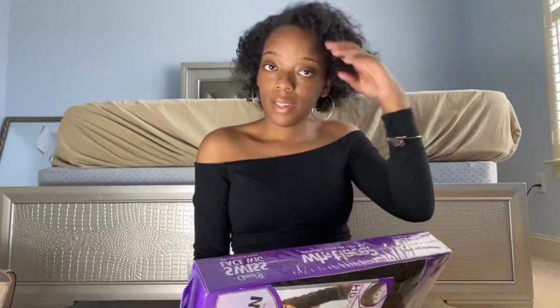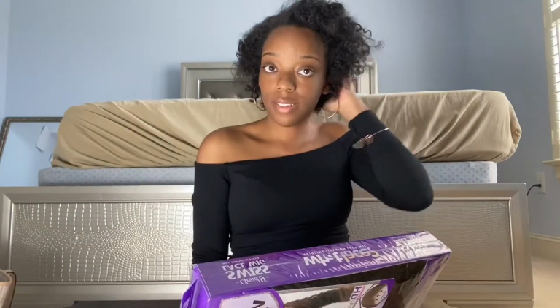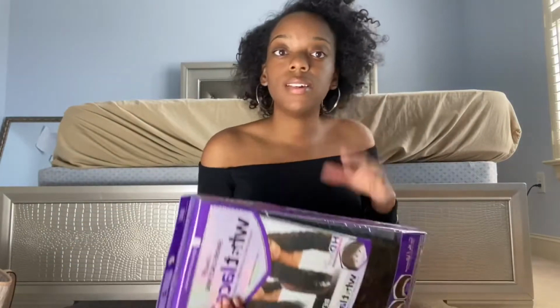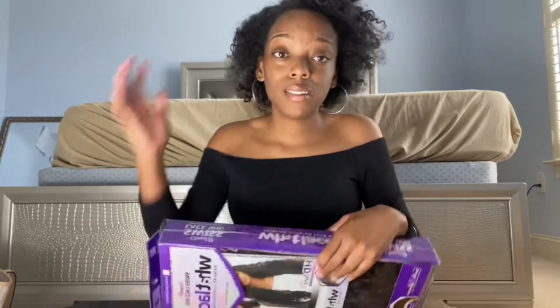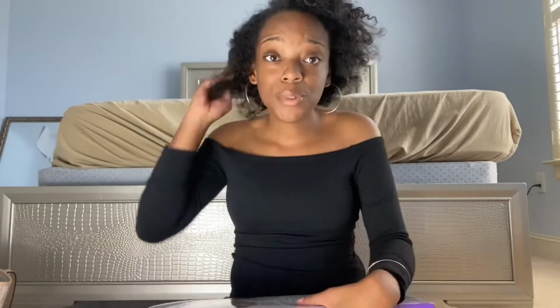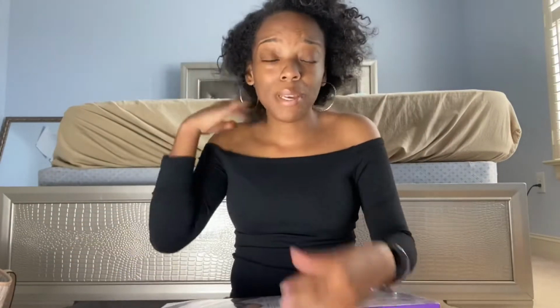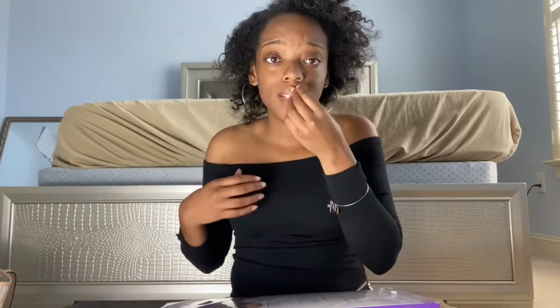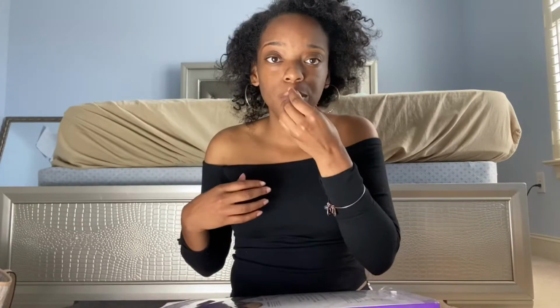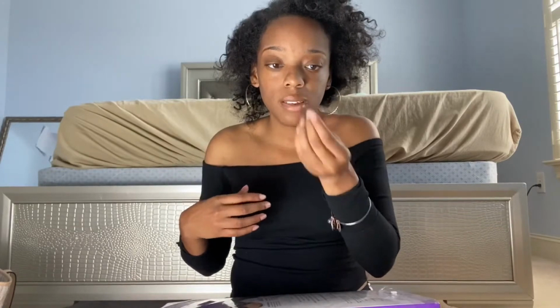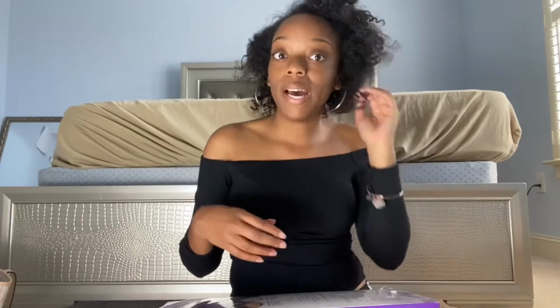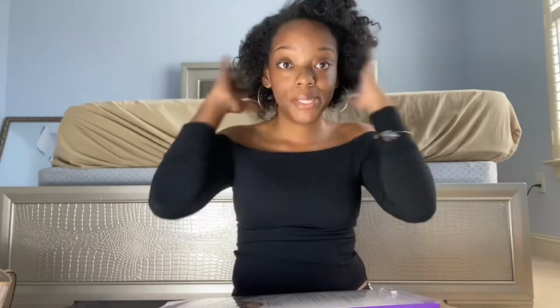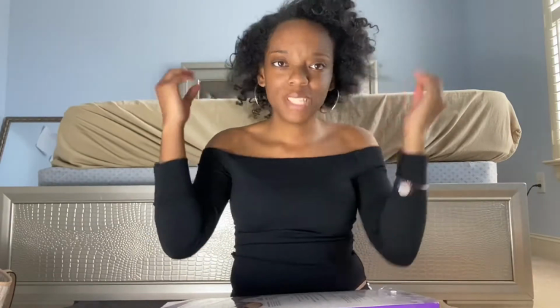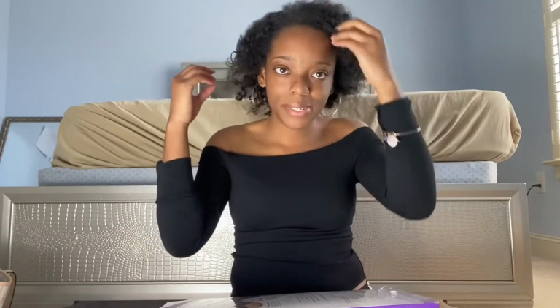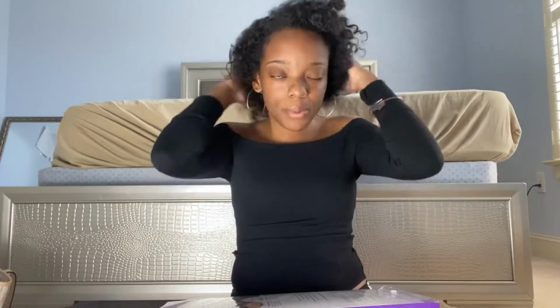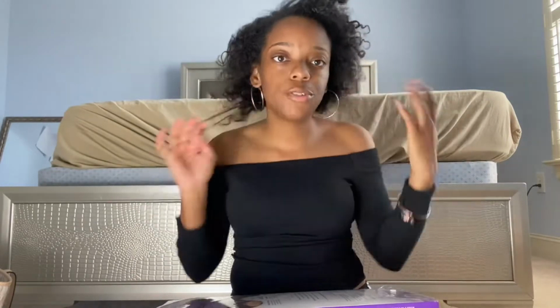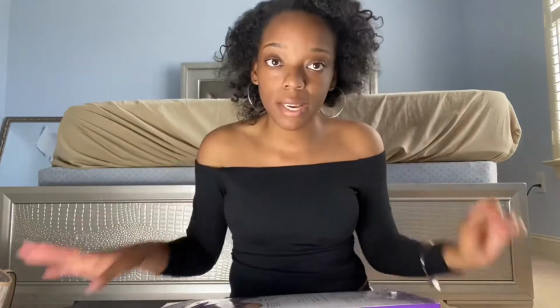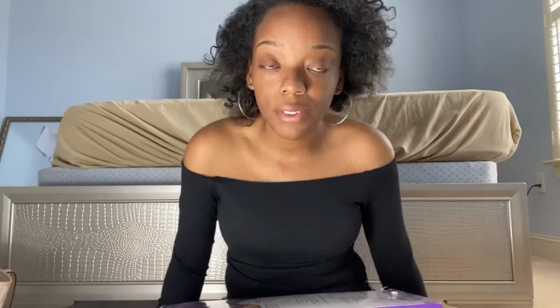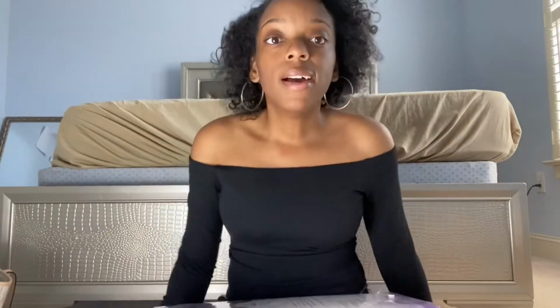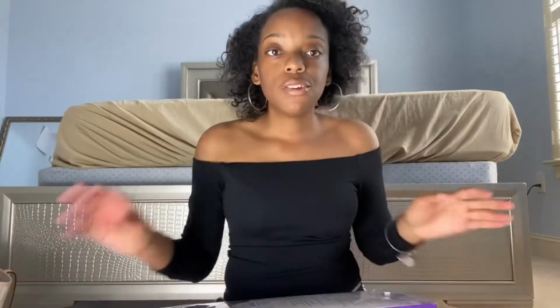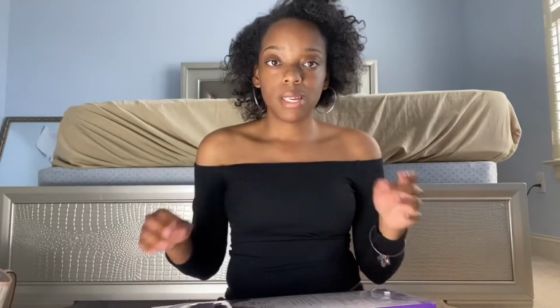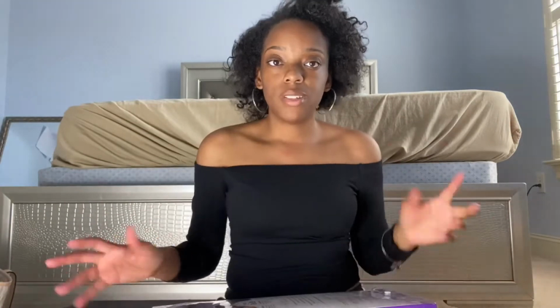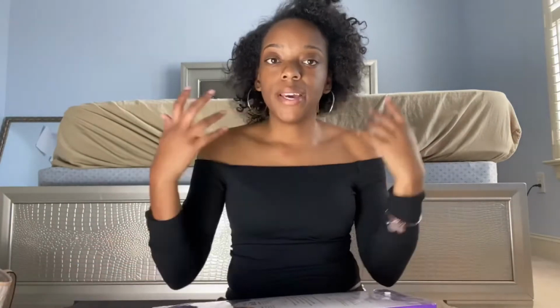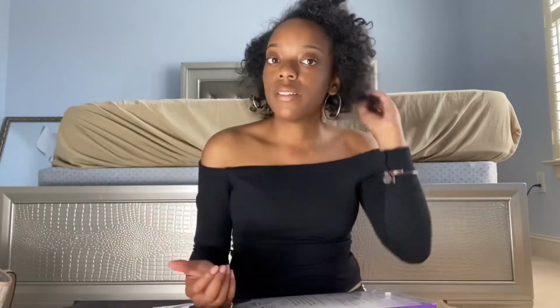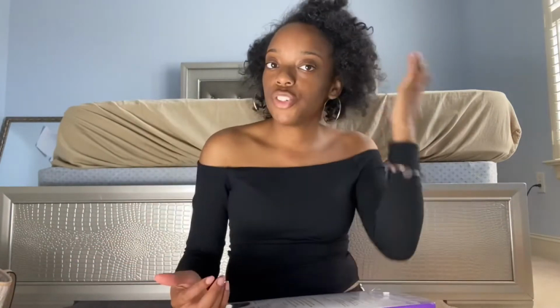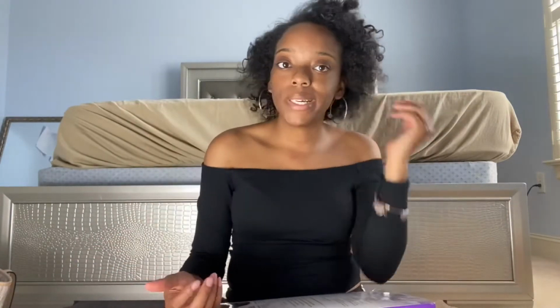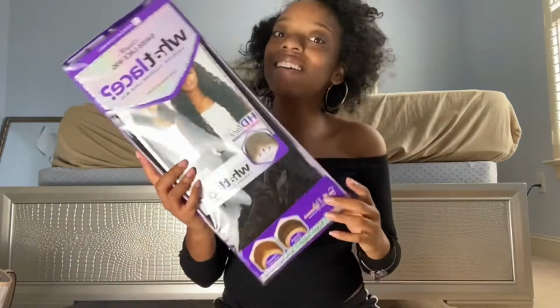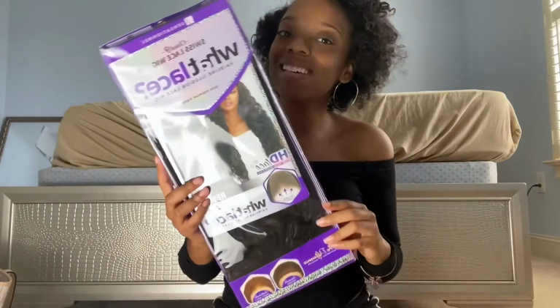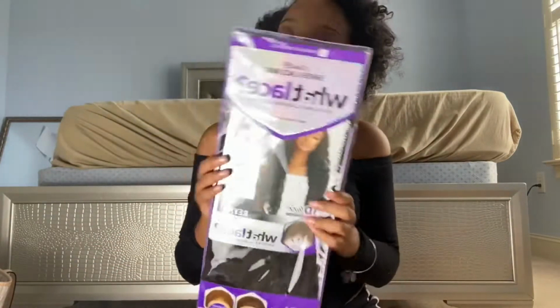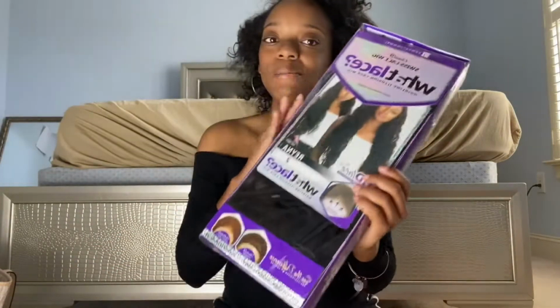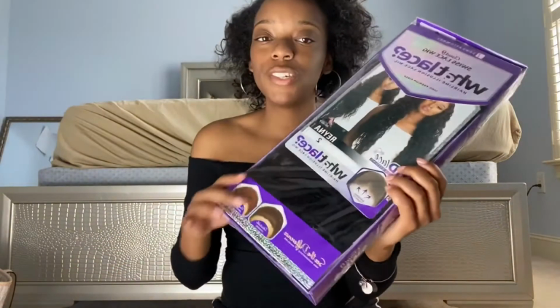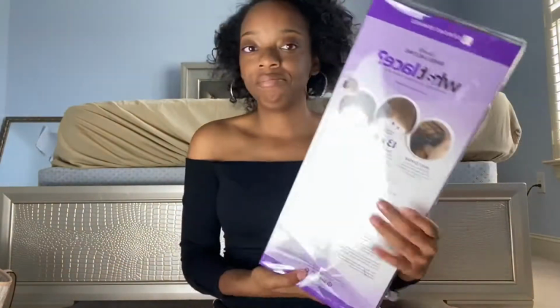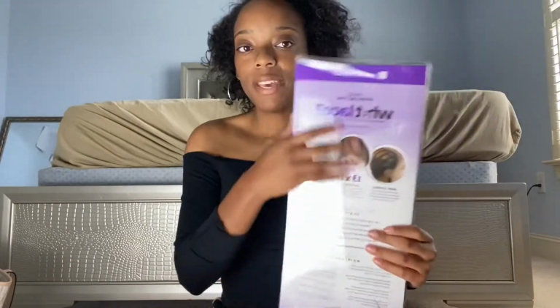As y'all can see I do a little twist out bantu knot thing on my head — but it's all right, you know. I gotta get used to seeing my head and seeing myself with different hairstyles instead of just straight hair. Here it is guys, it looks just like the package that I see on every other YouTuber.